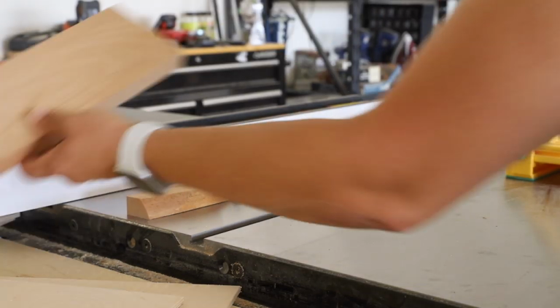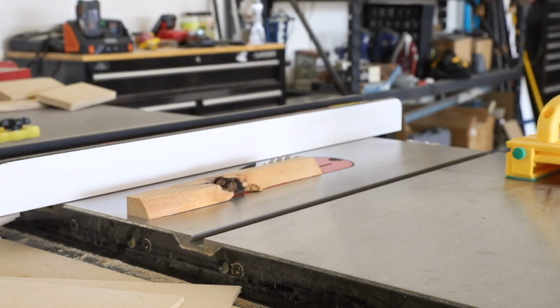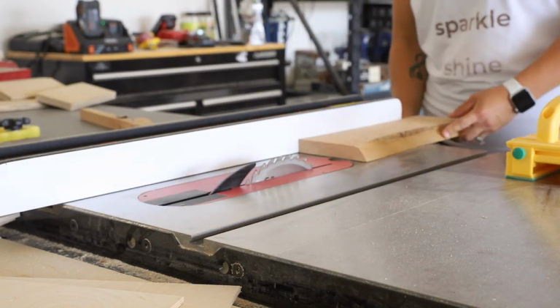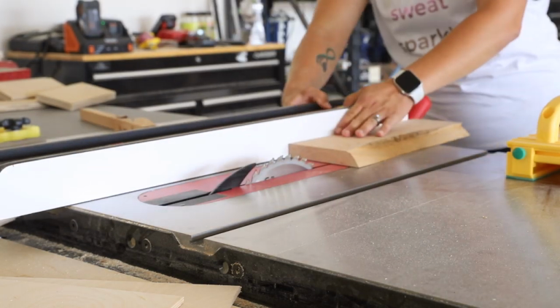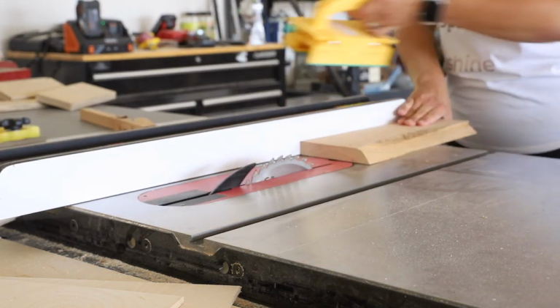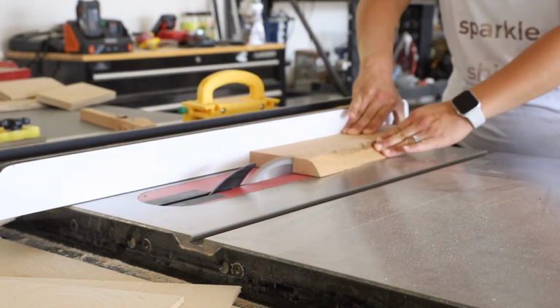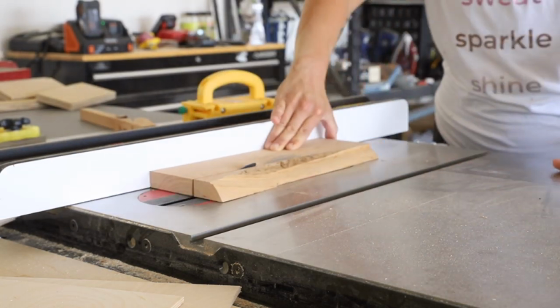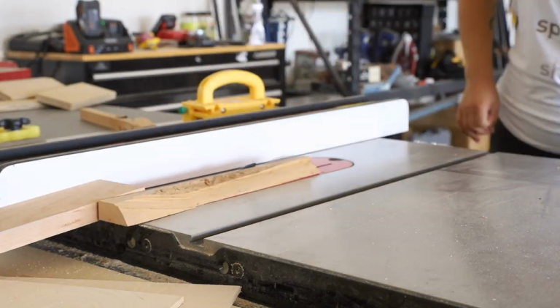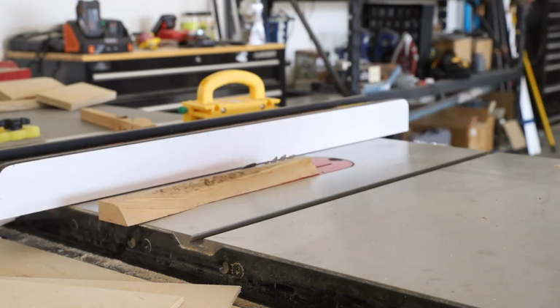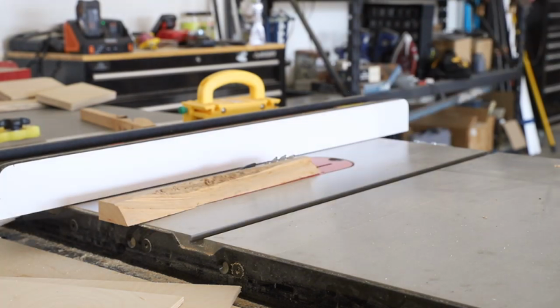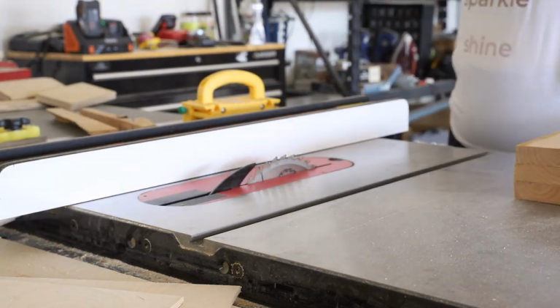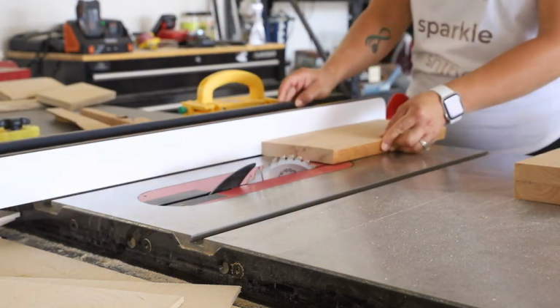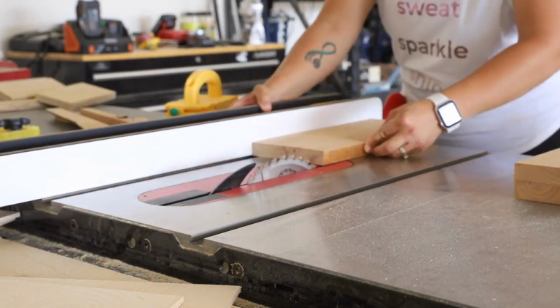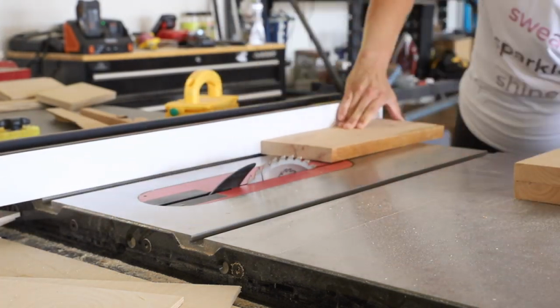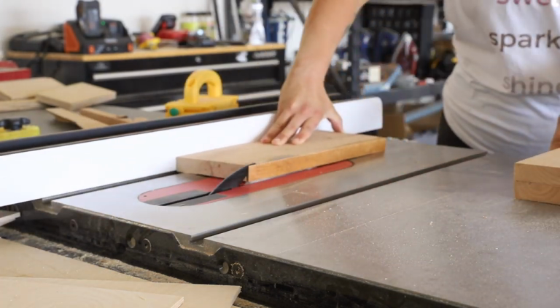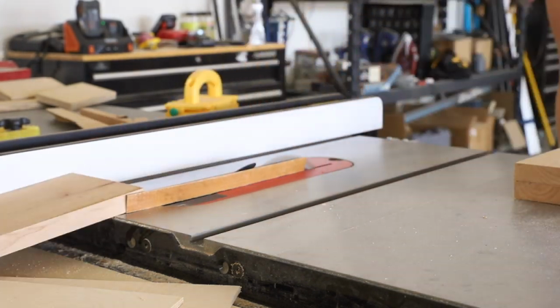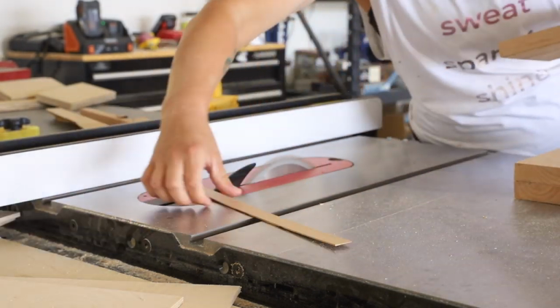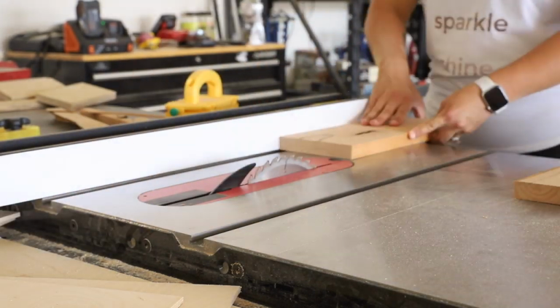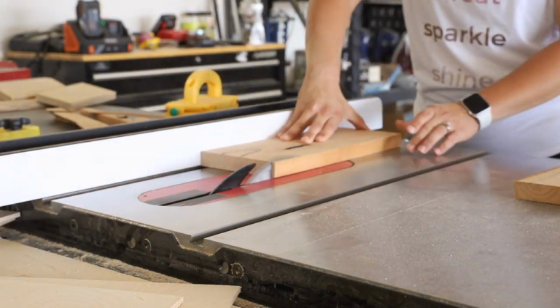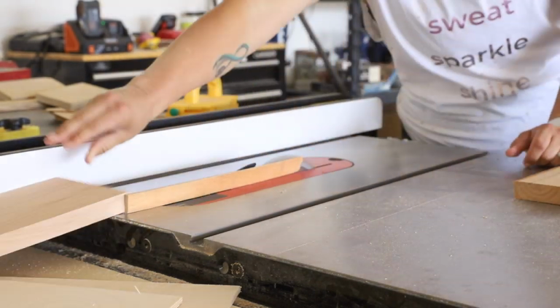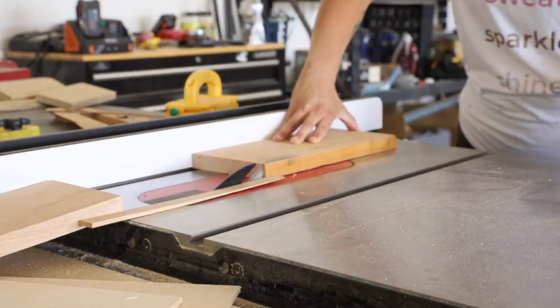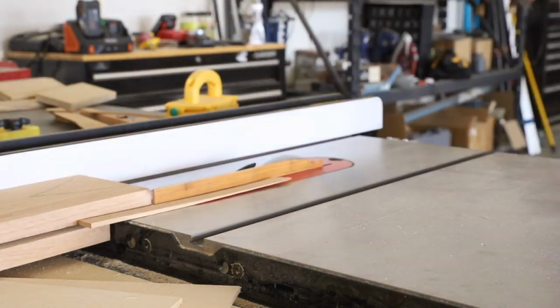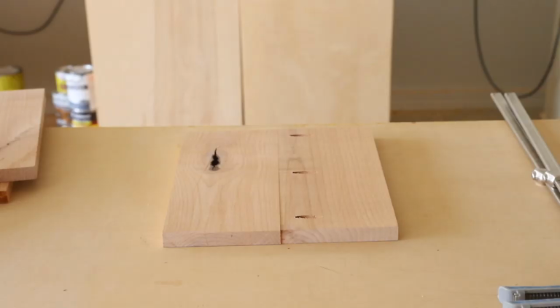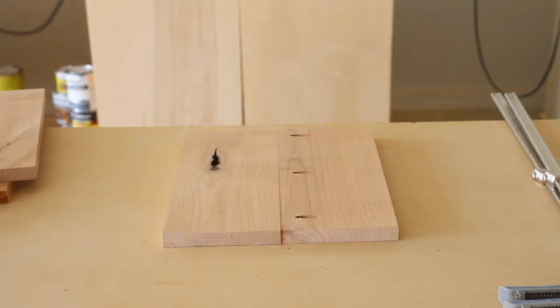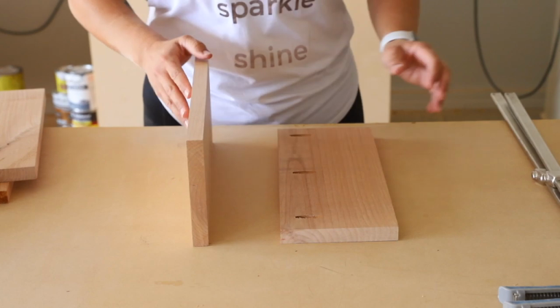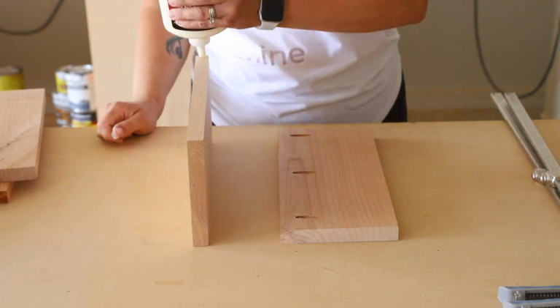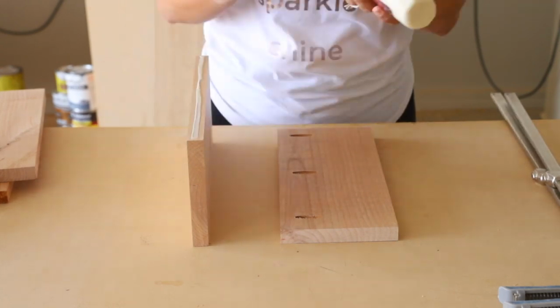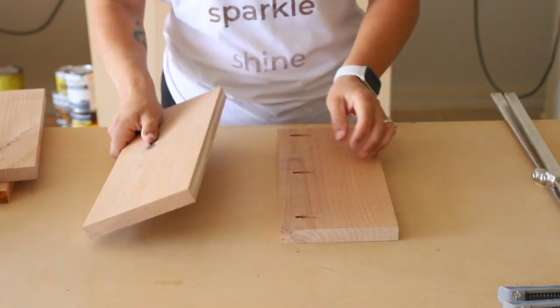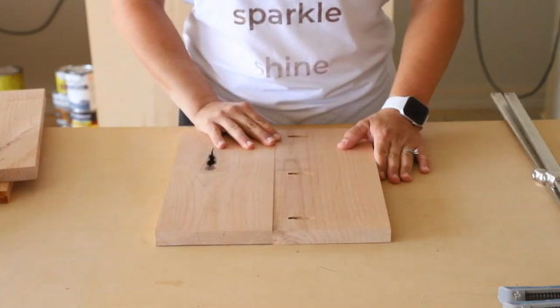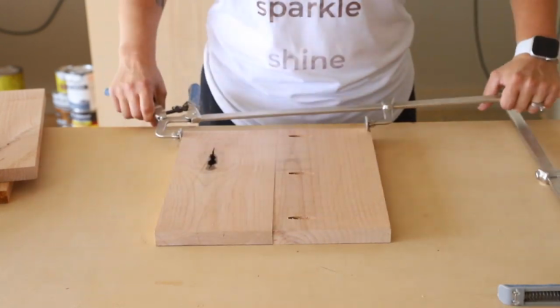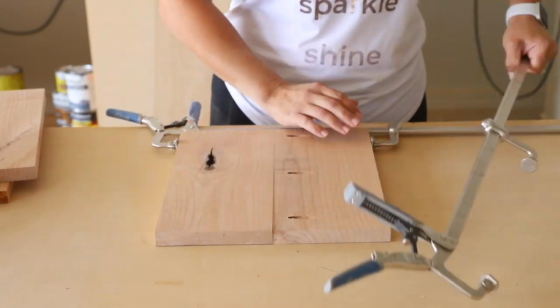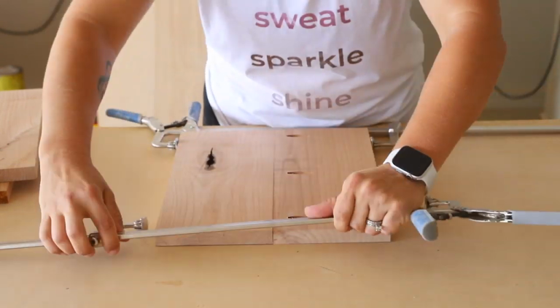For the drawer fronts, I cut the boards down to length then ripped them to size on the table saw. The middle and bottom drawer fronts are pieced together and sanded down to make up the larger faces.